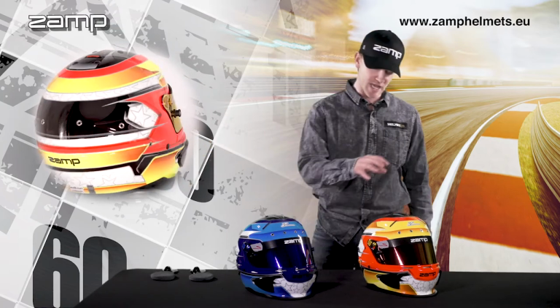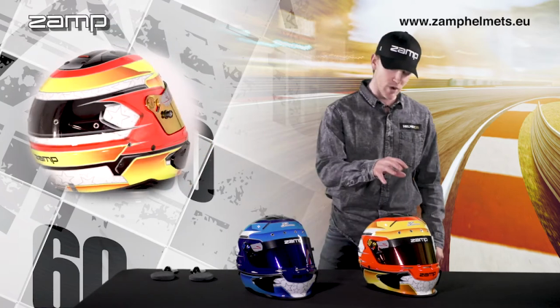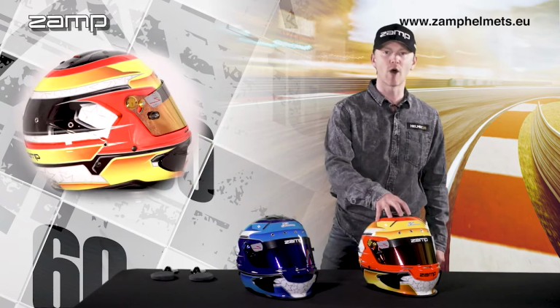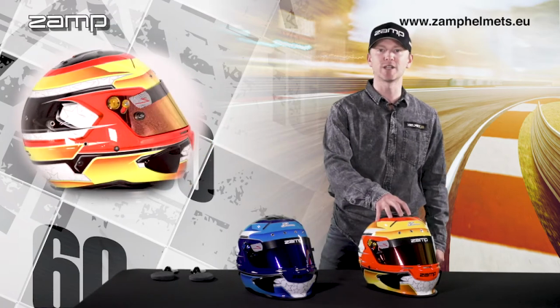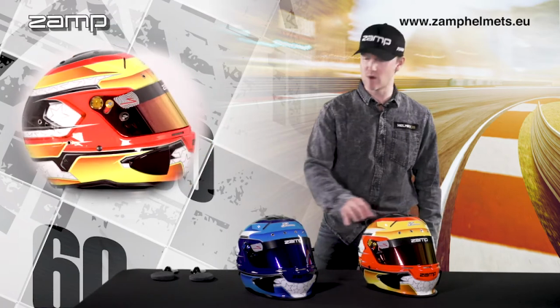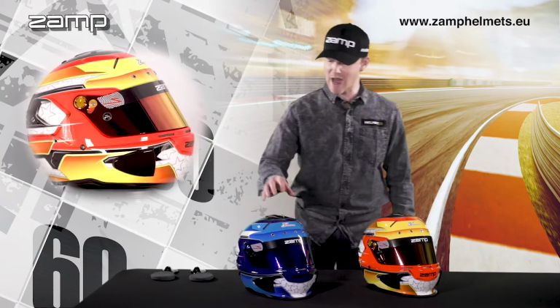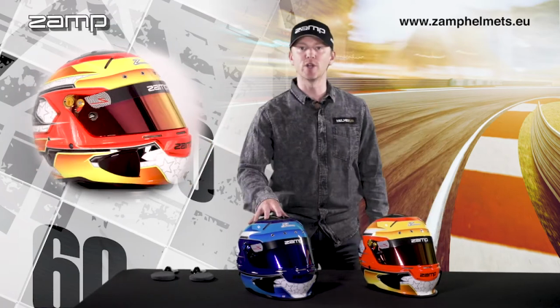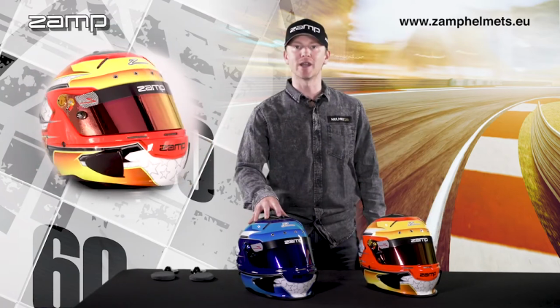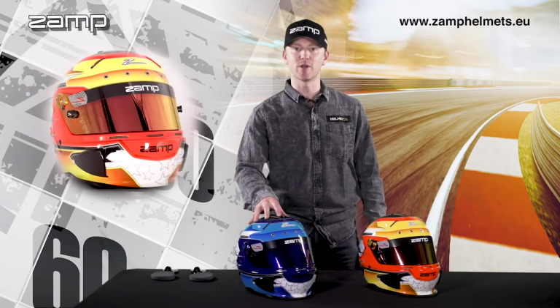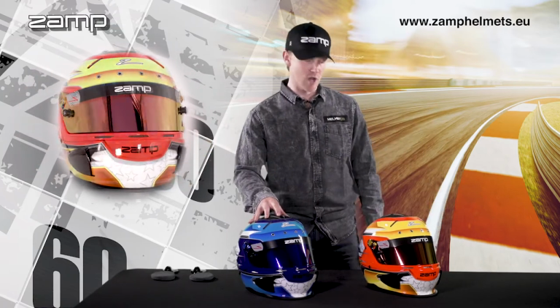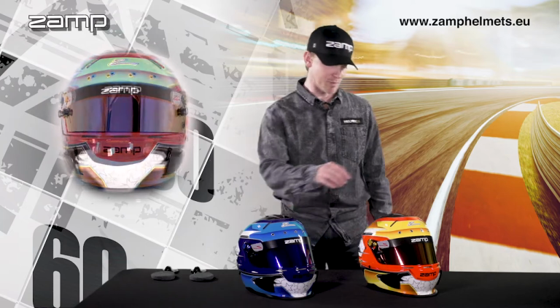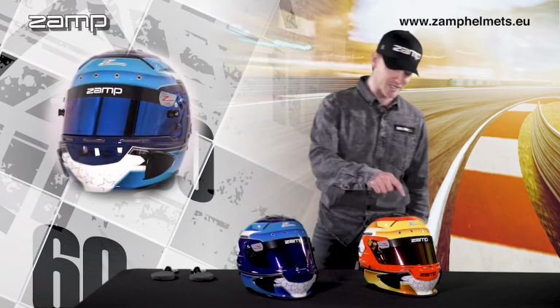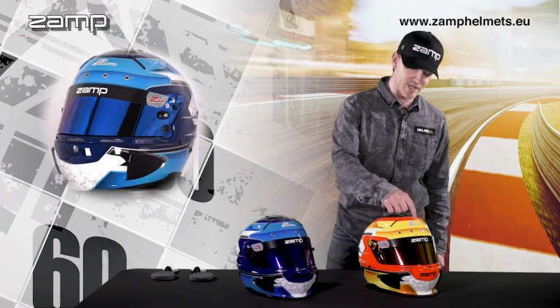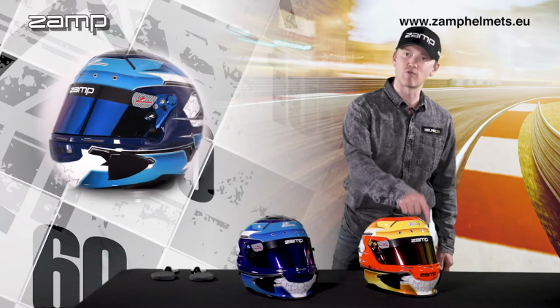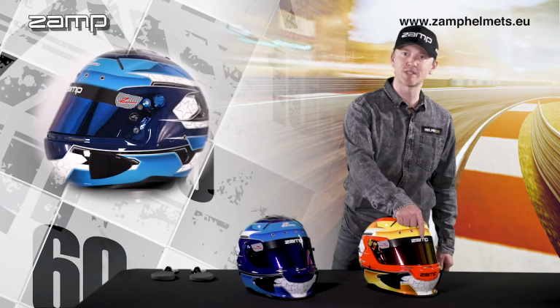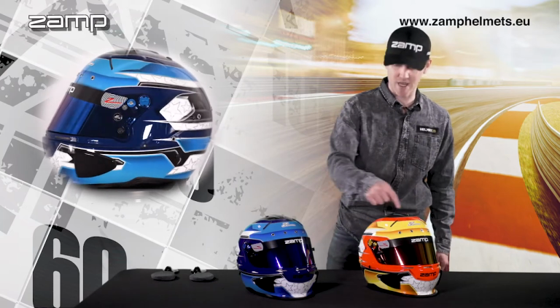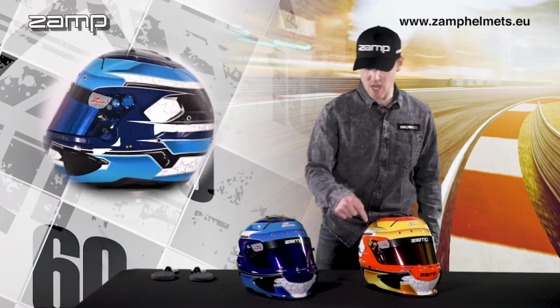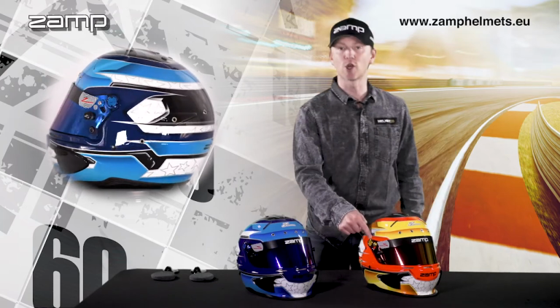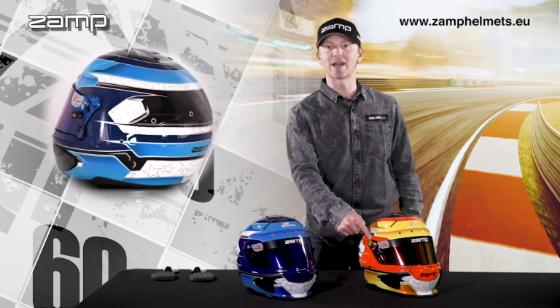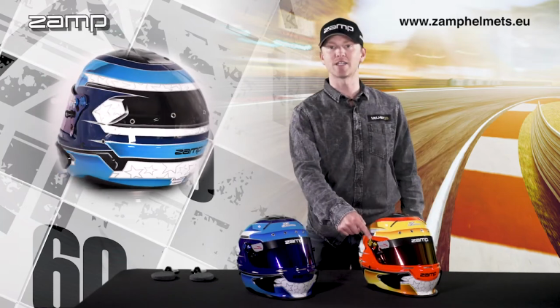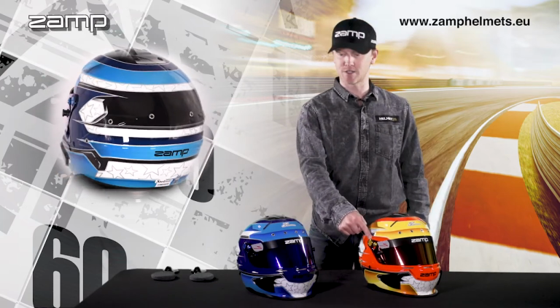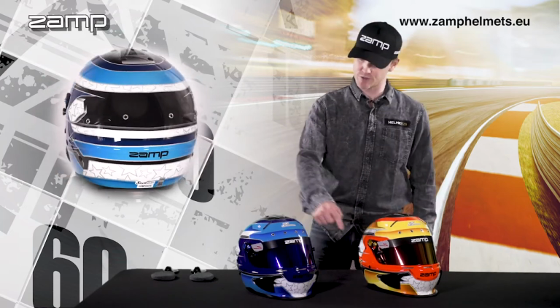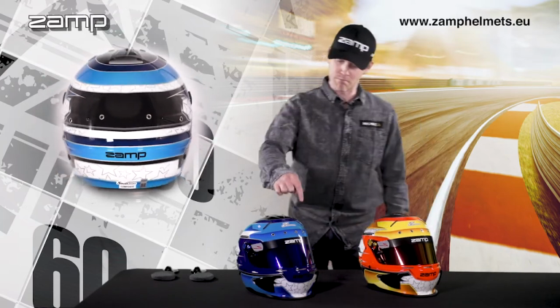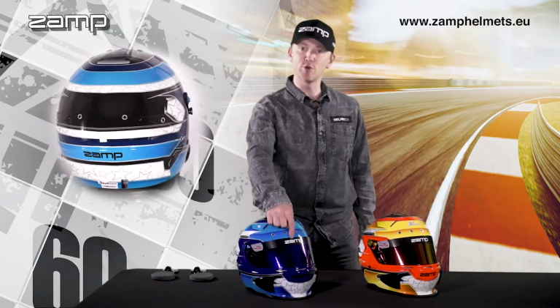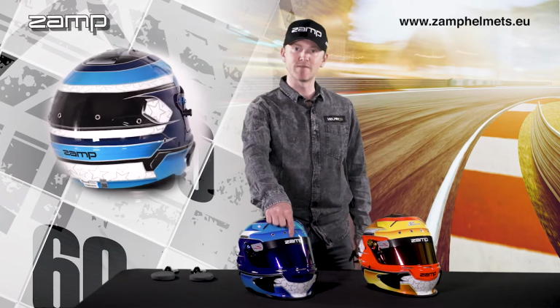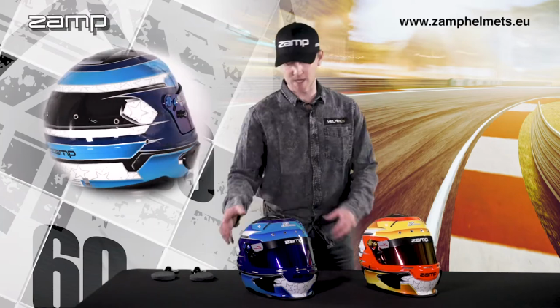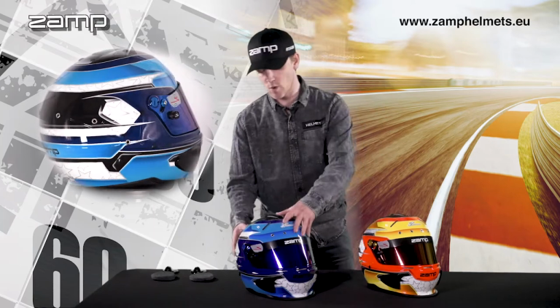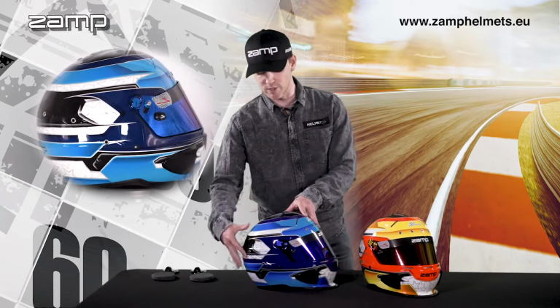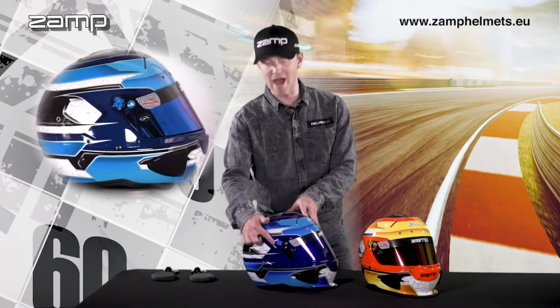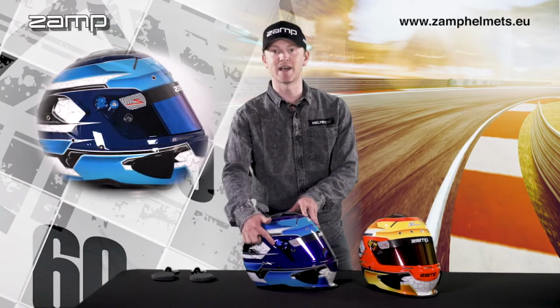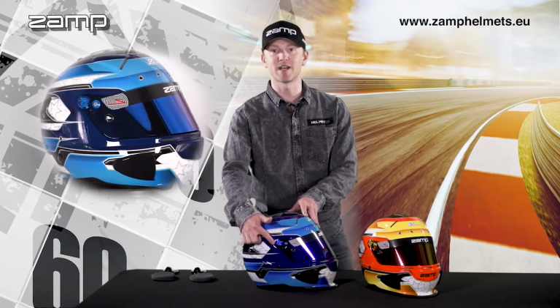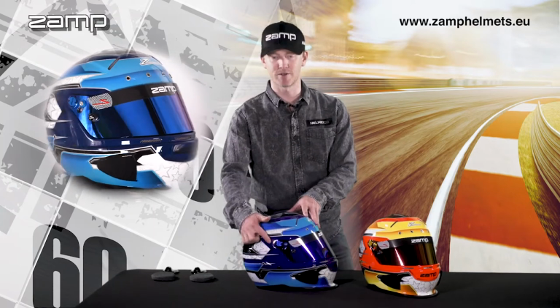It's shown here in orange and yellow, and blue and light blue, with optional accessories including a red prism visor with gold anodized visor screws, and a blue prism visor with blue anodized visor screws.